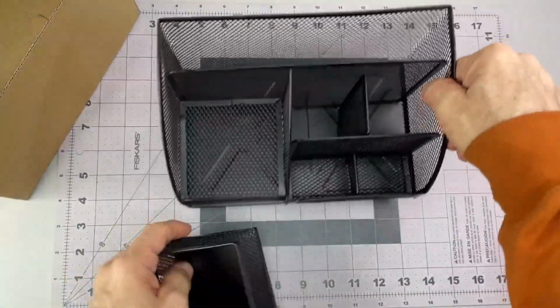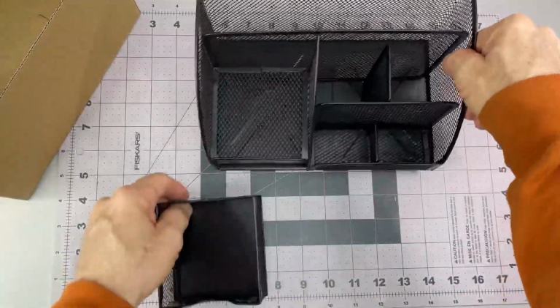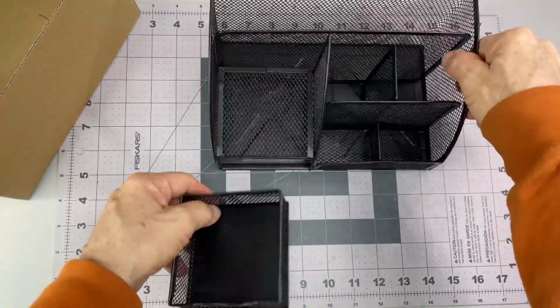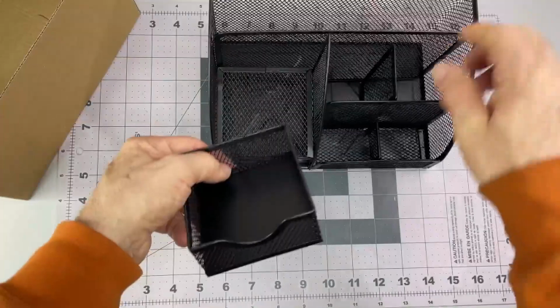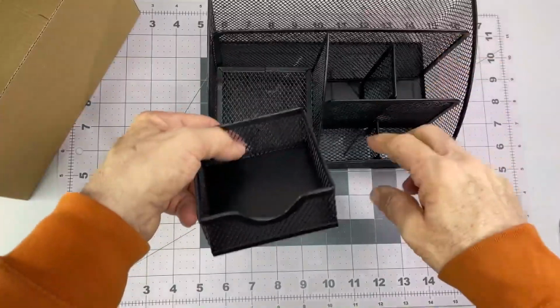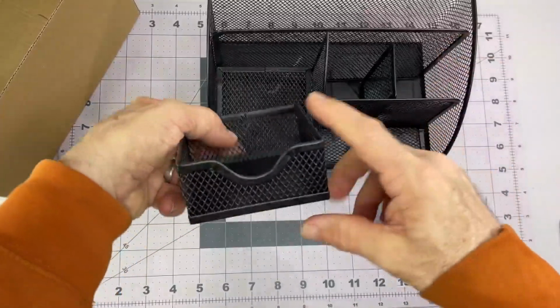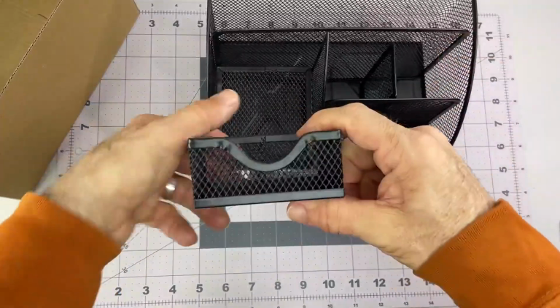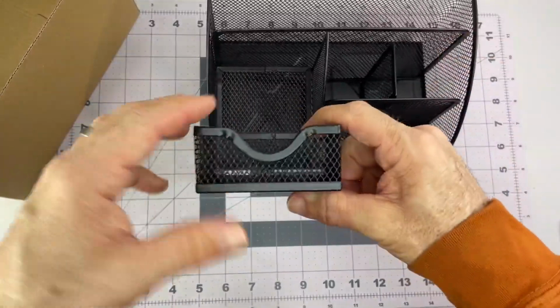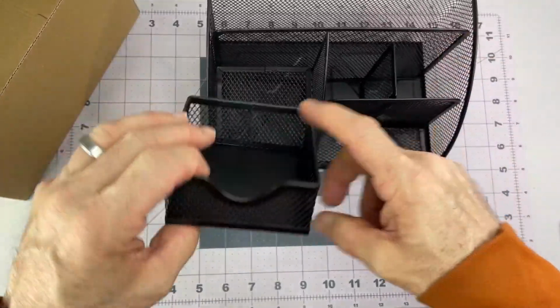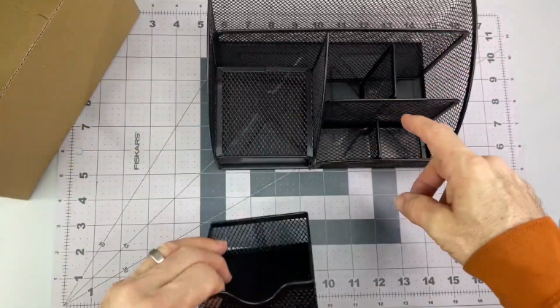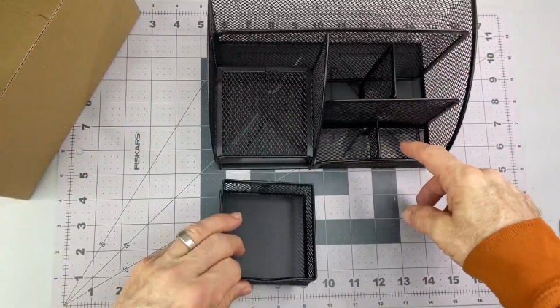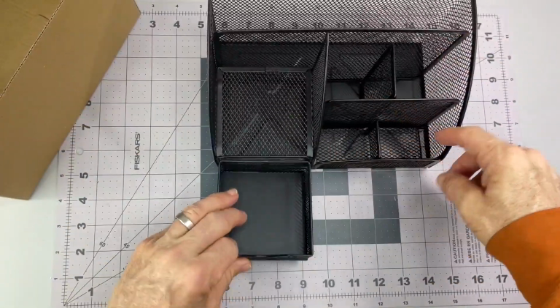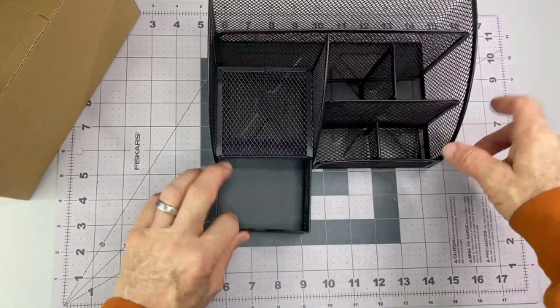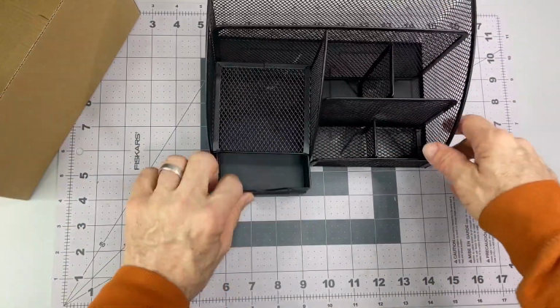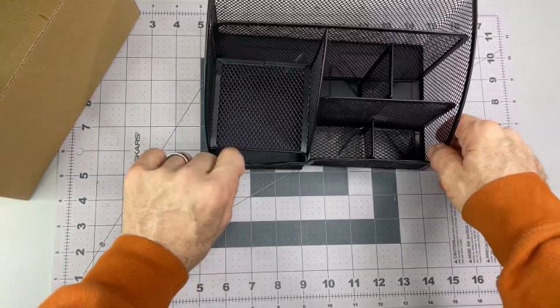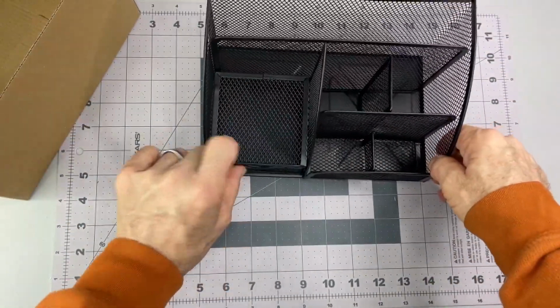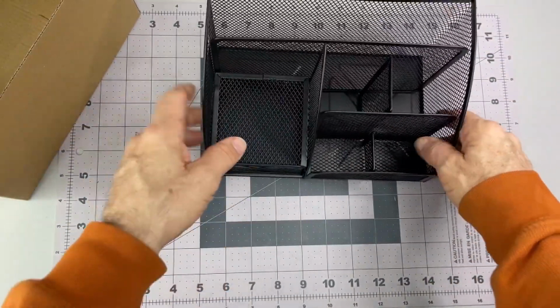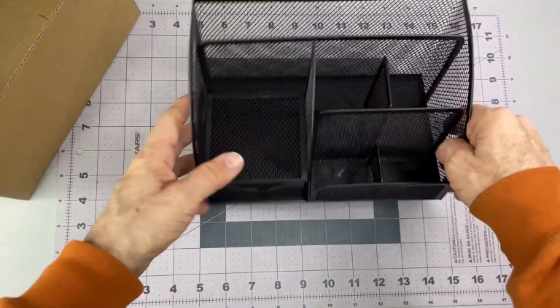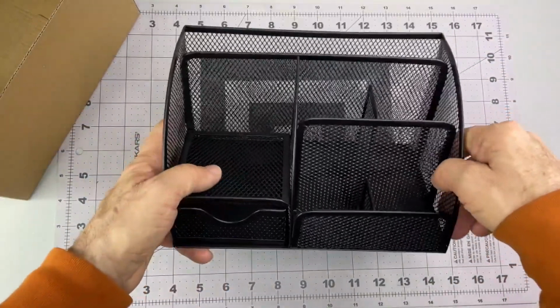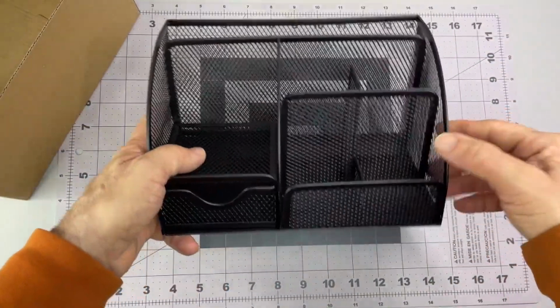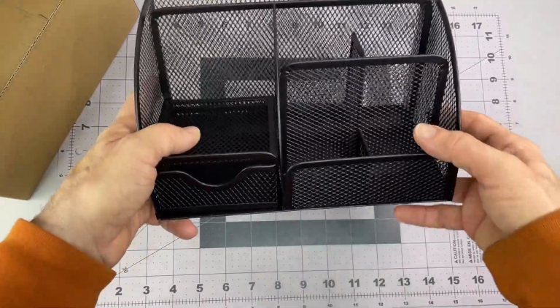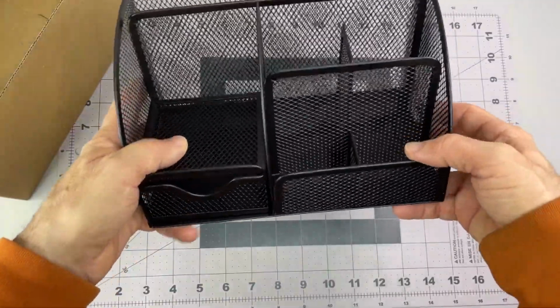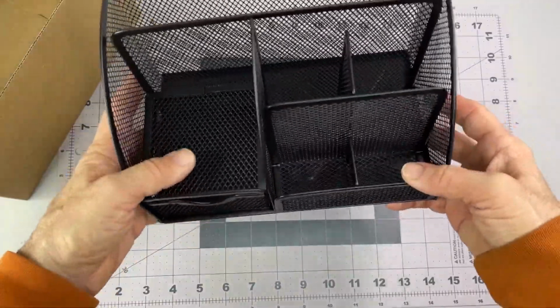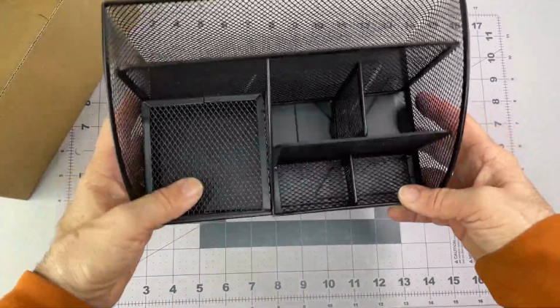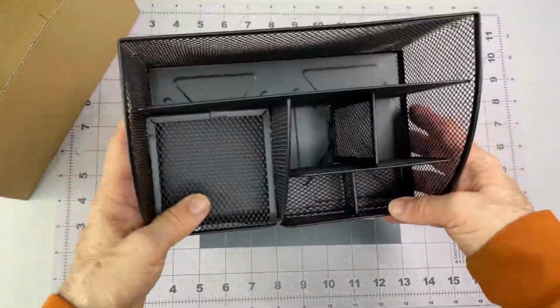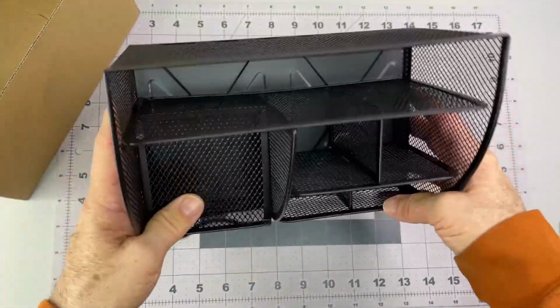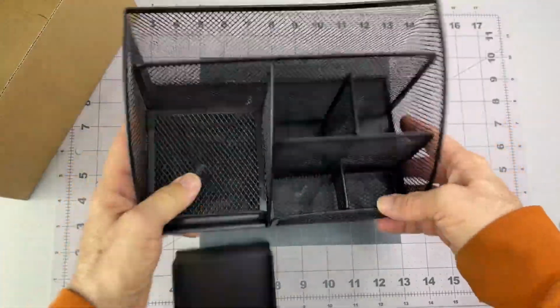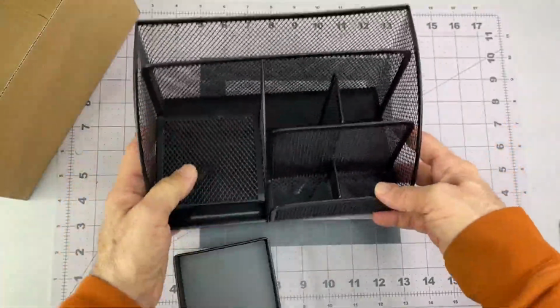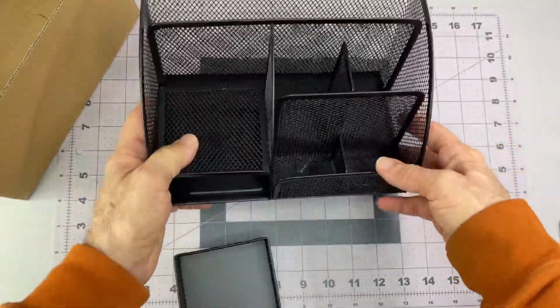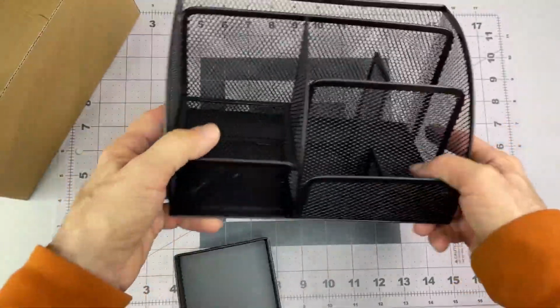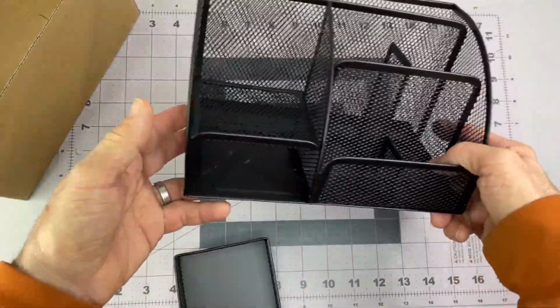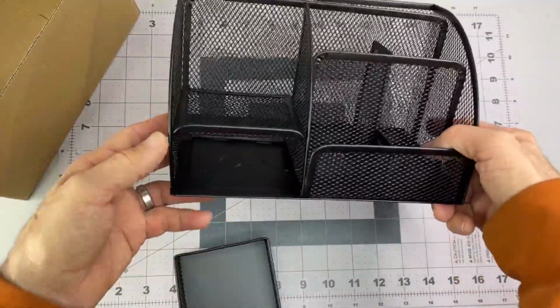And that slides out. Nothing super fancy. I just needed something a little practical. It slides right out.